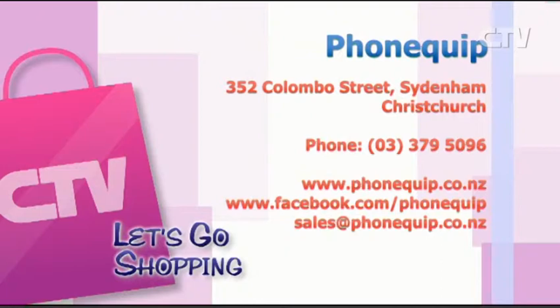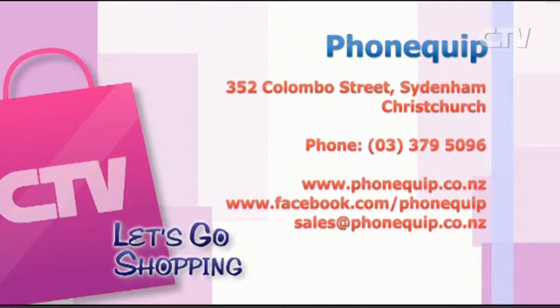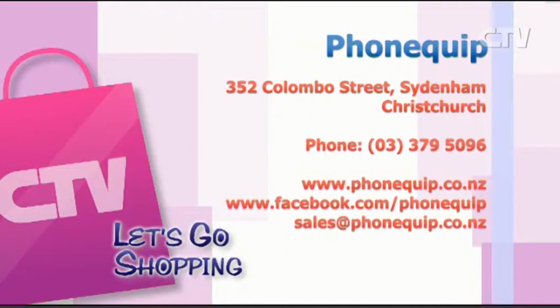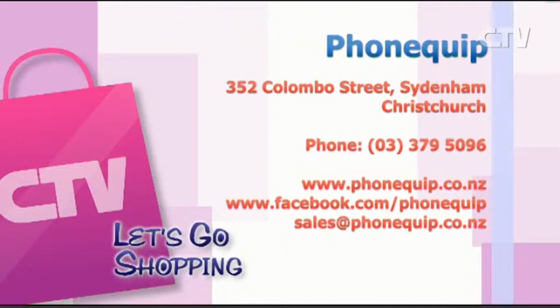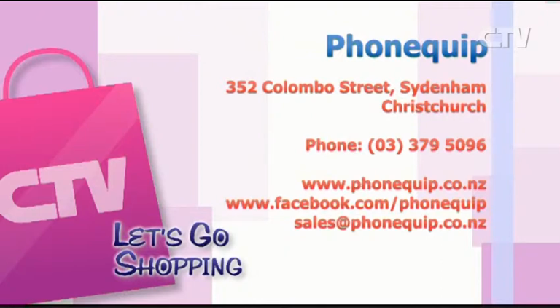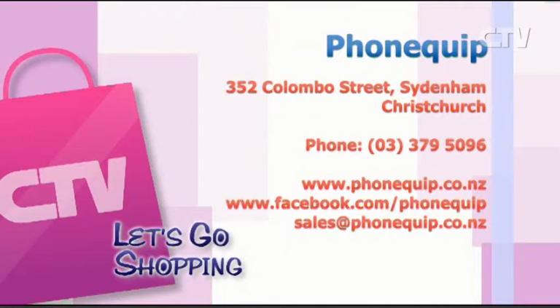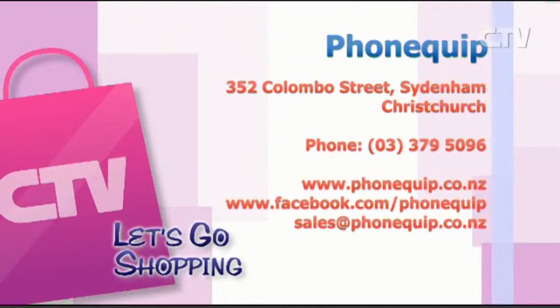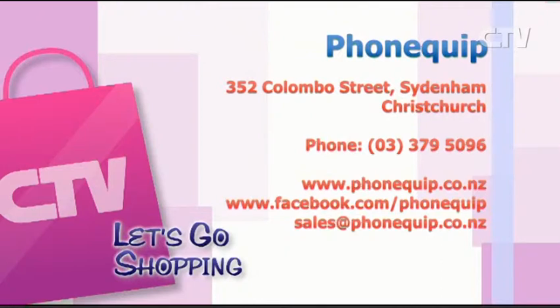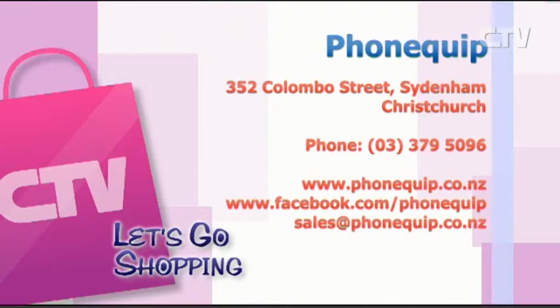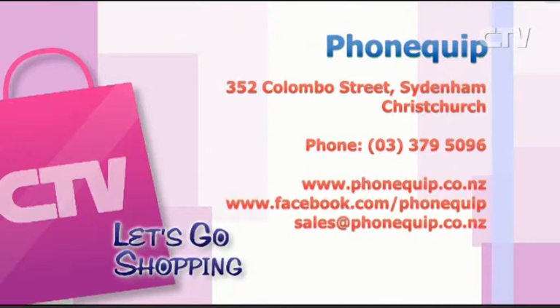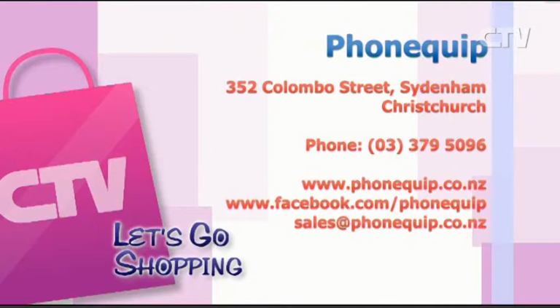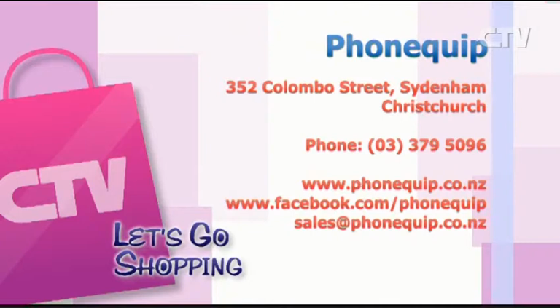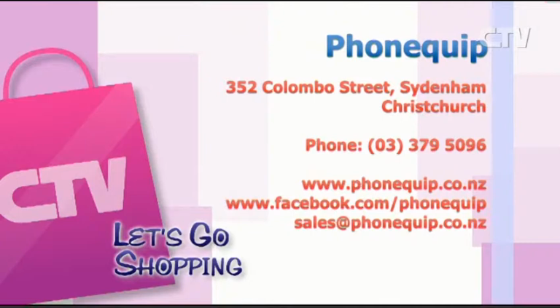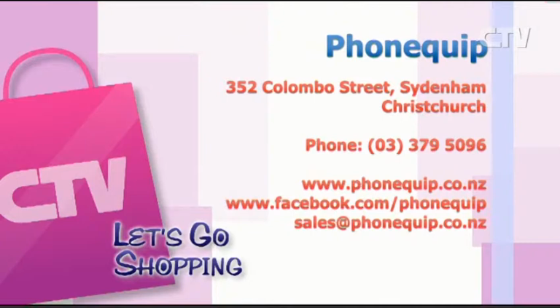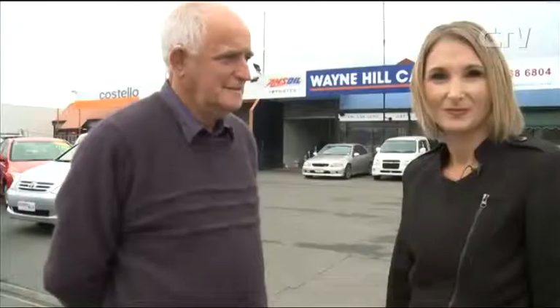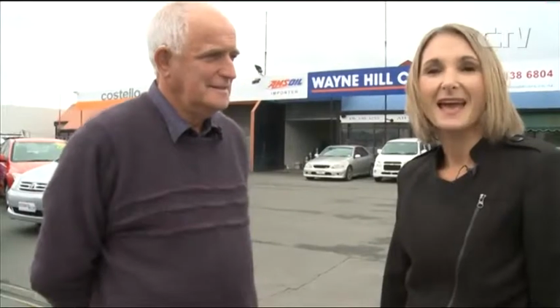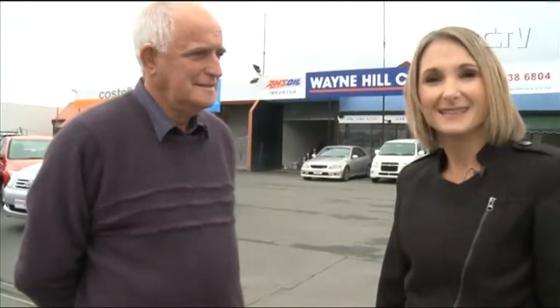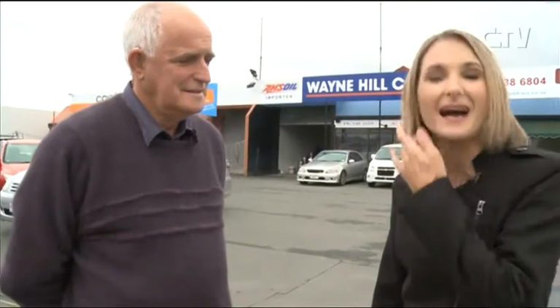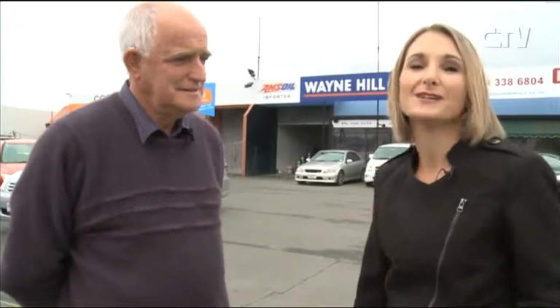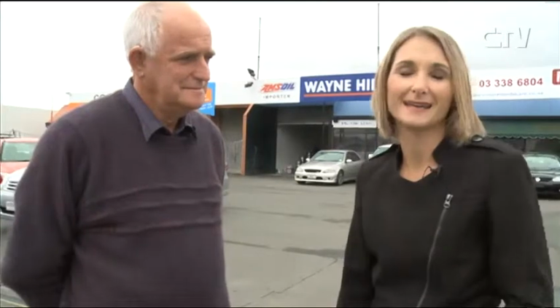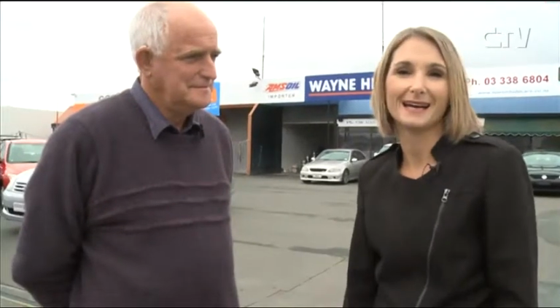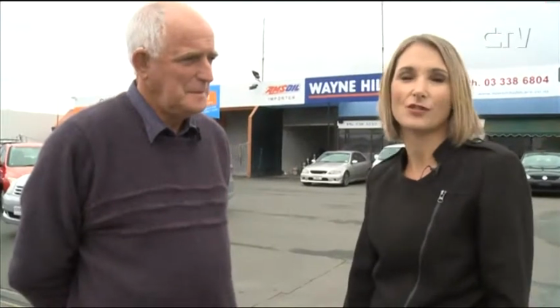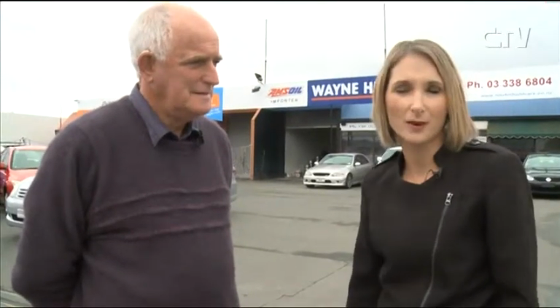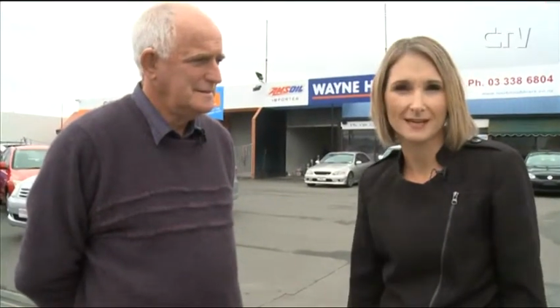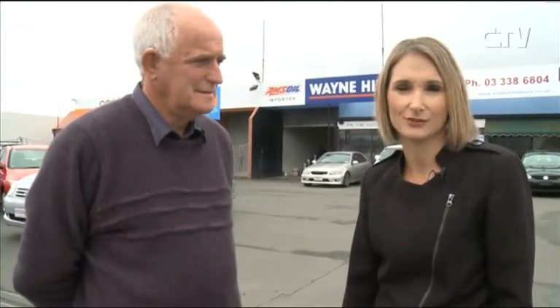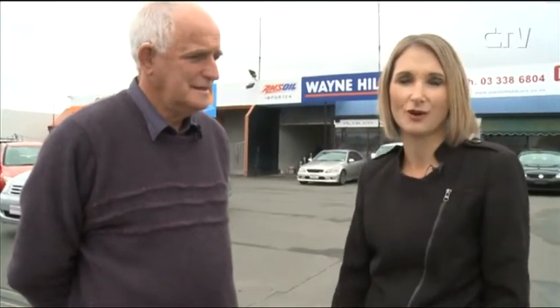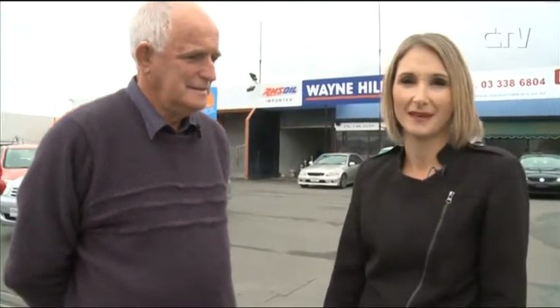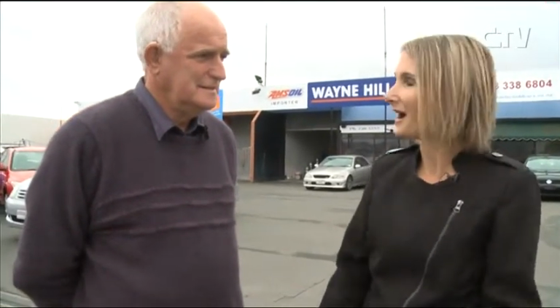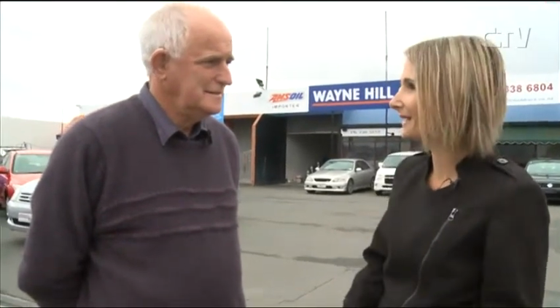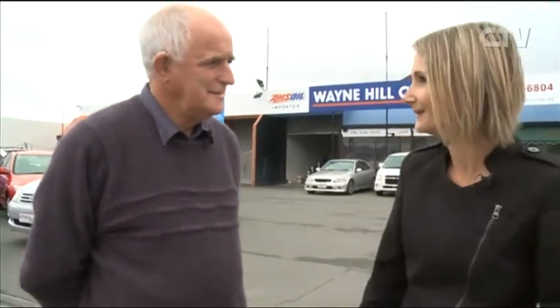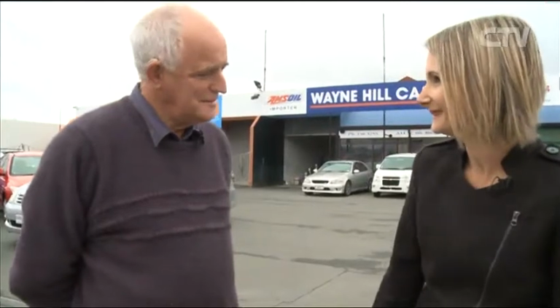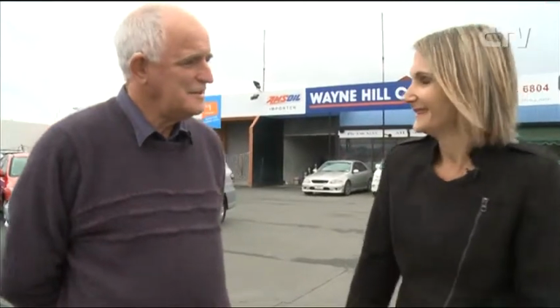For Two Degrees, any questions, head down to PhoneQuip or give them a call at 379 5096. And here we are at Wayne Hill Cars at 313 Lincoln Road, right in the middle of Addington. Hi Wayne, how are you? Good thank you.